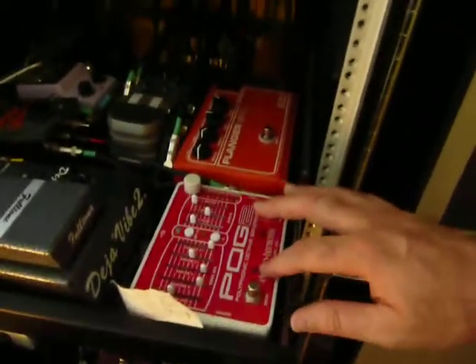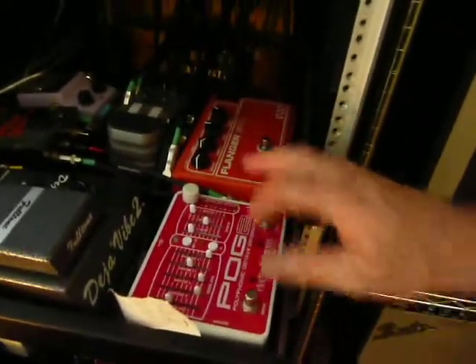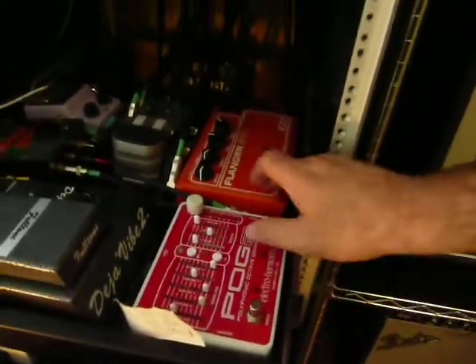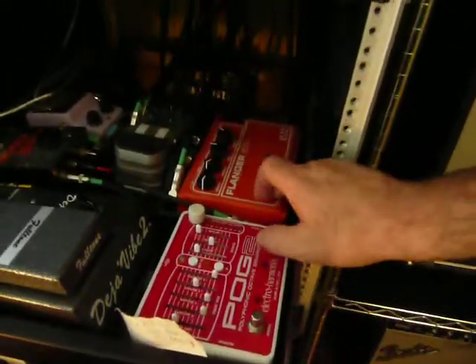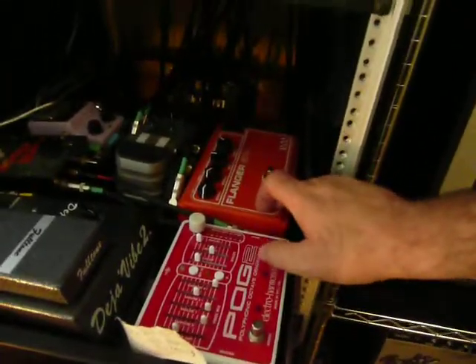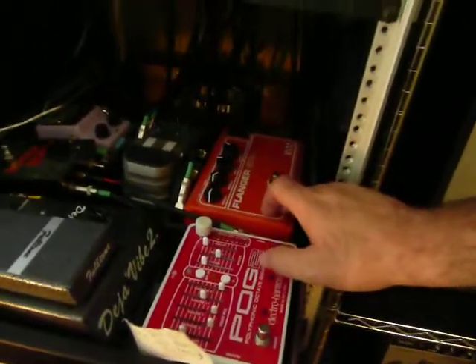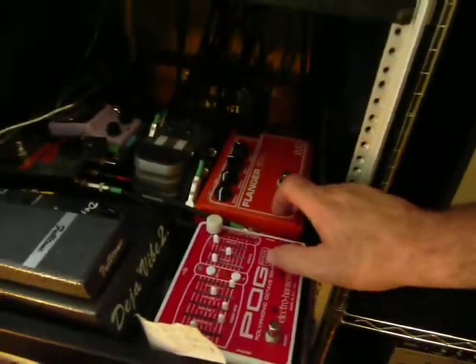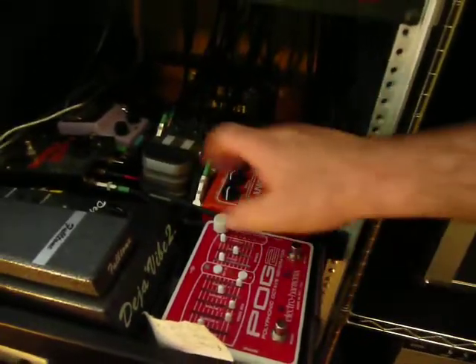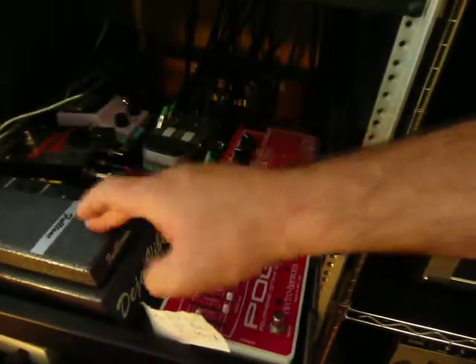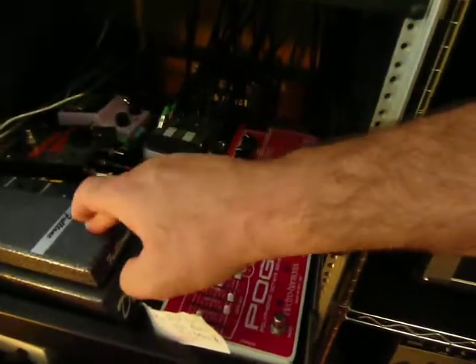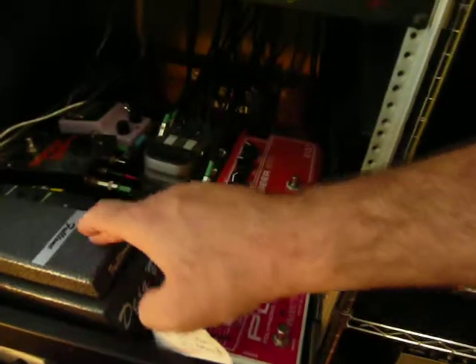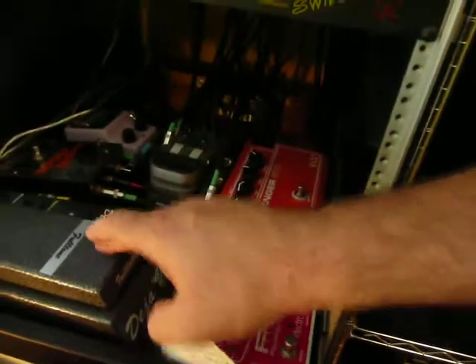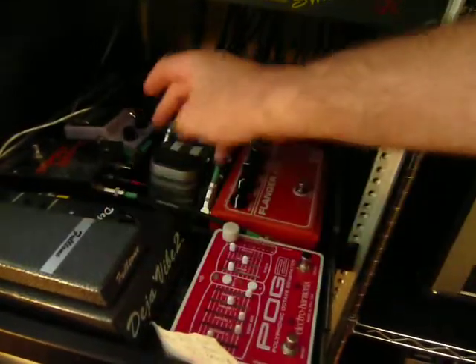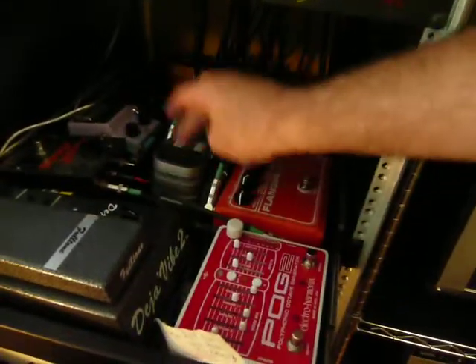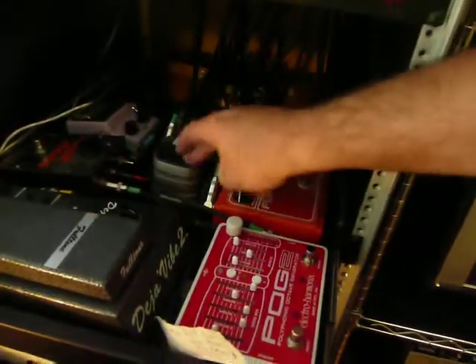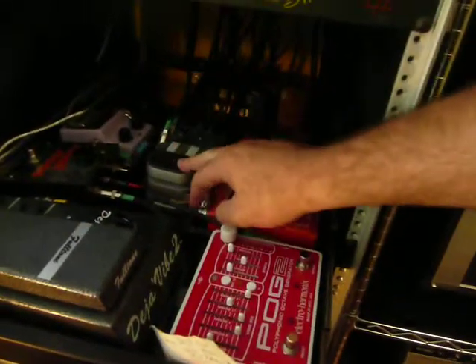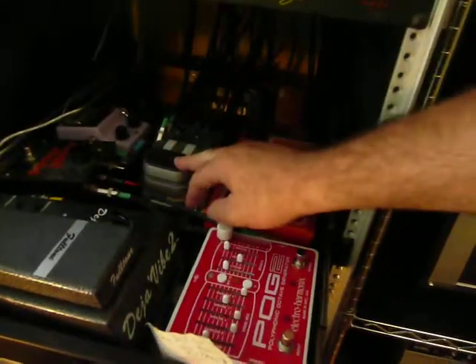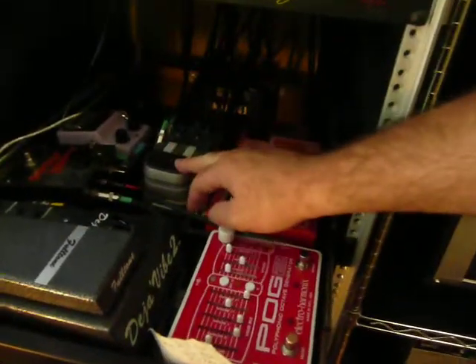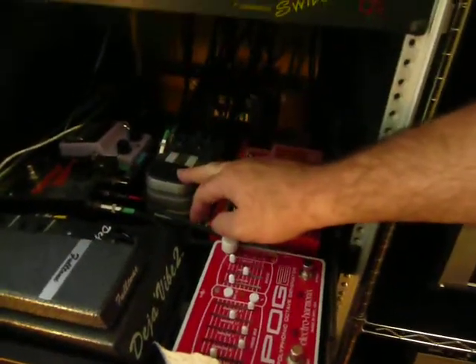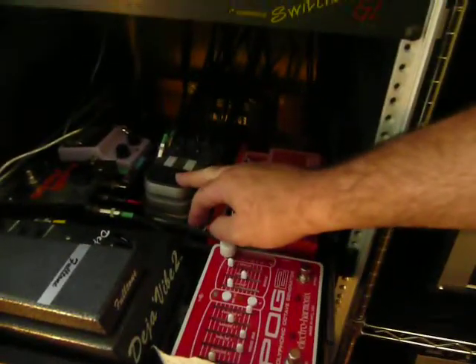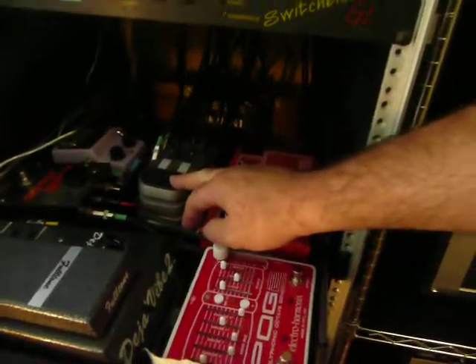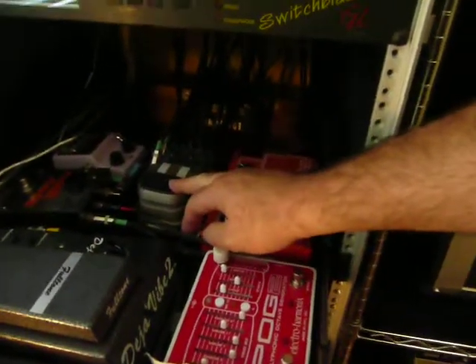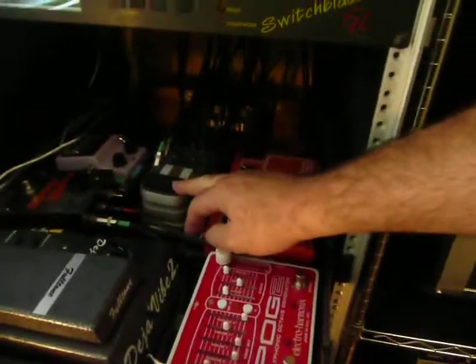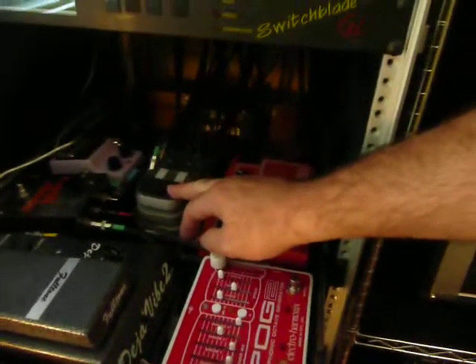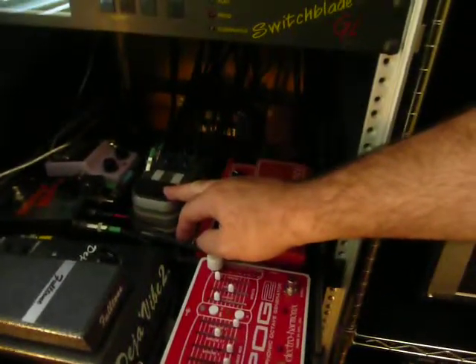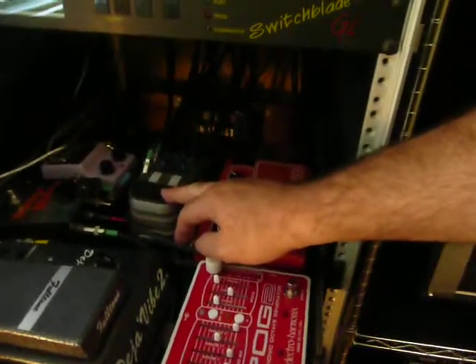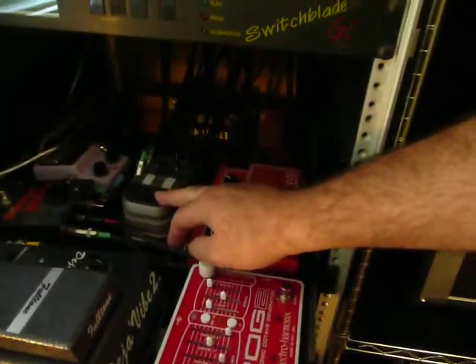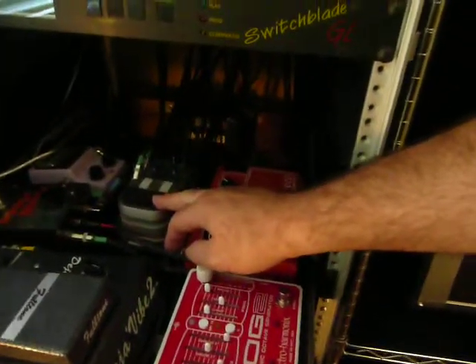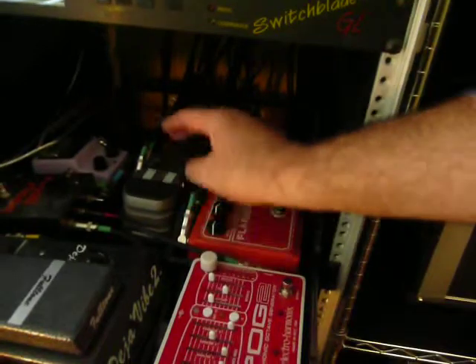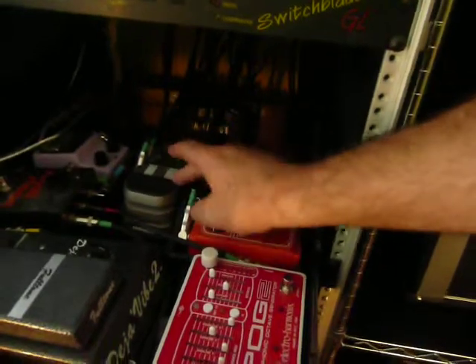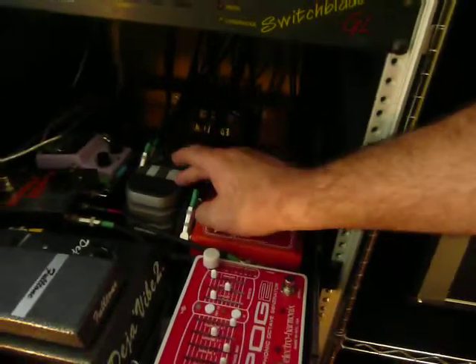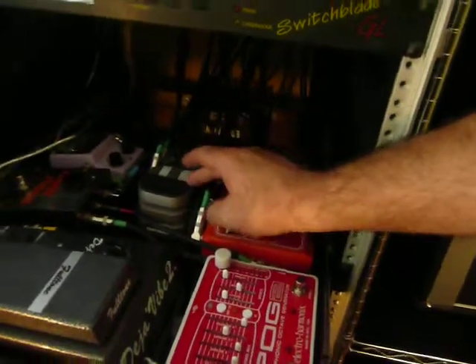The pedals up here are all modulation. As you can see, I've got a Pog 2, I've got this flanger I mentioned, and the stereo Deja Vibe. I also have a Verbzilla which I use for Octo and Cave, and that's running in stereo.